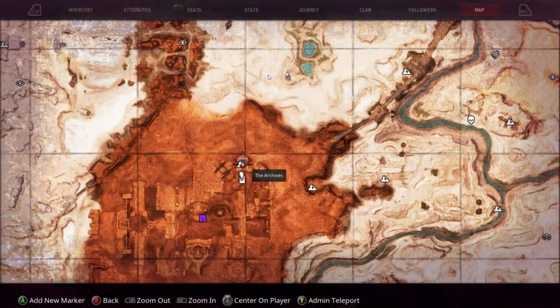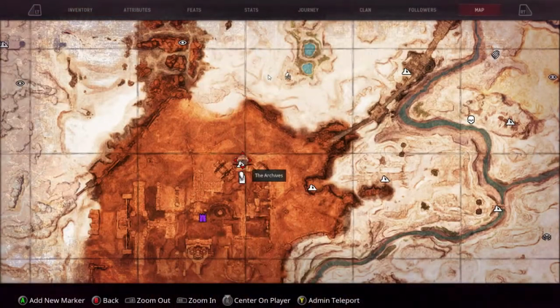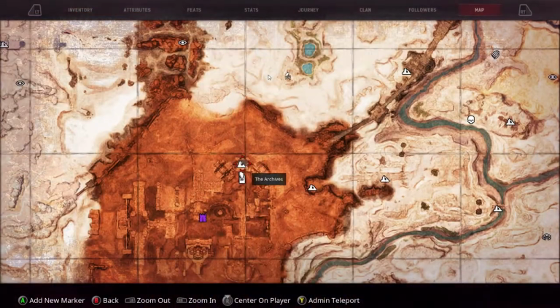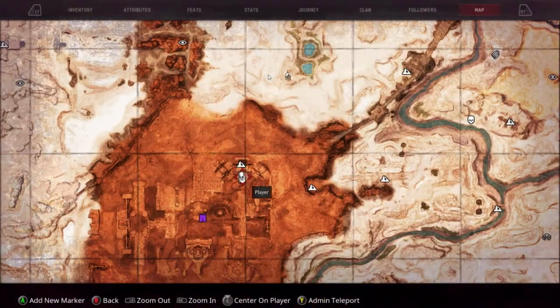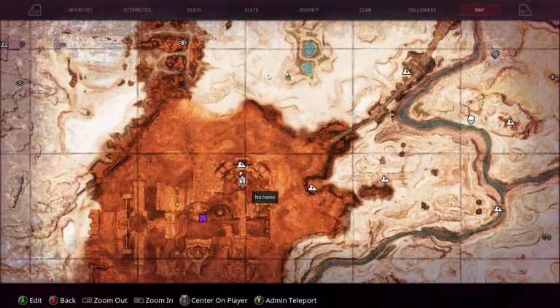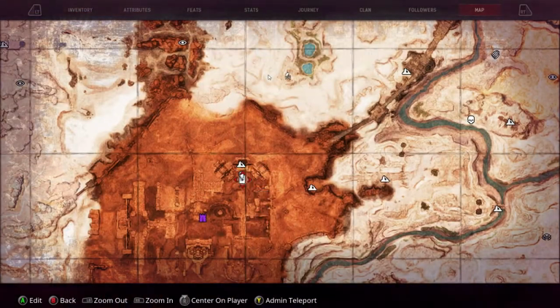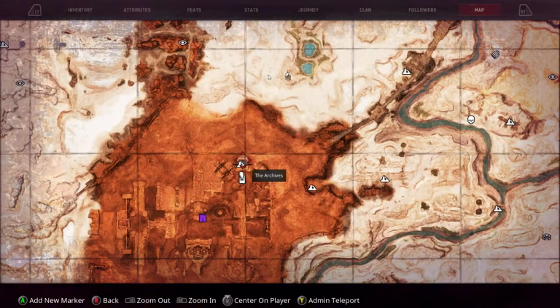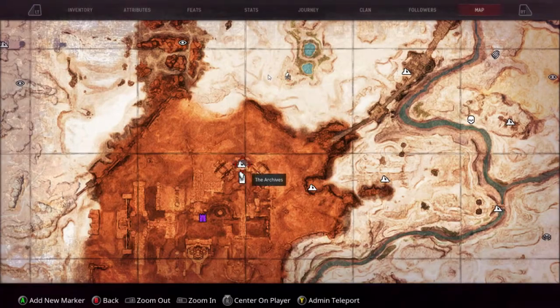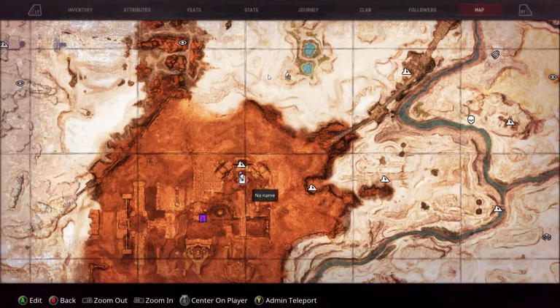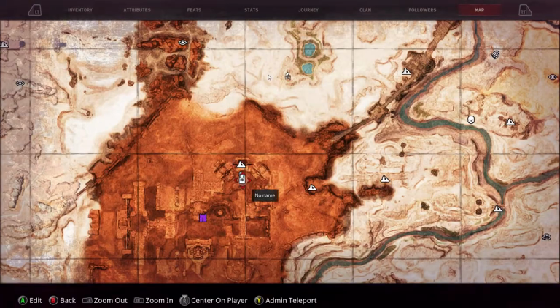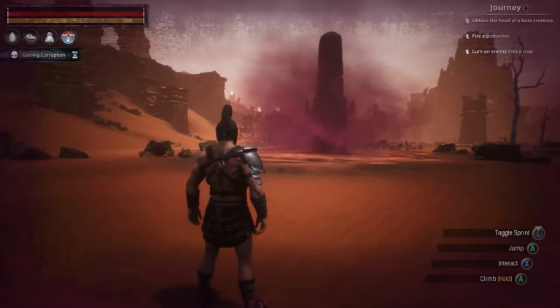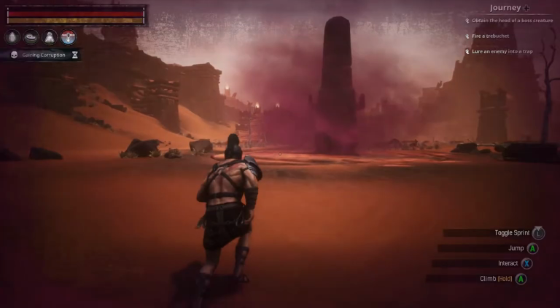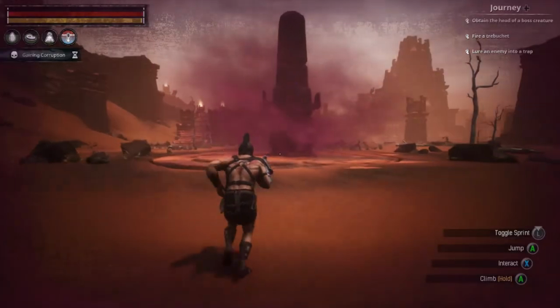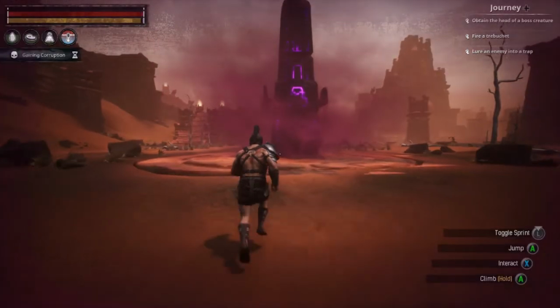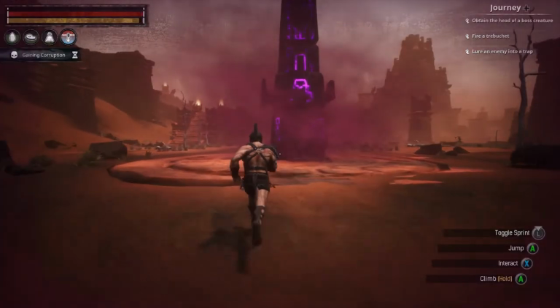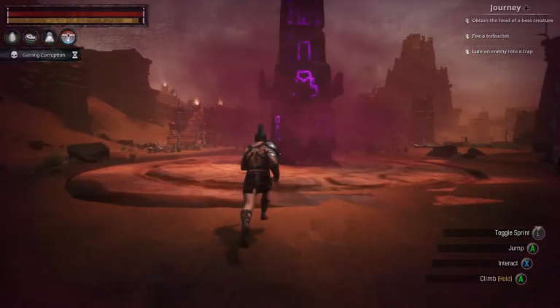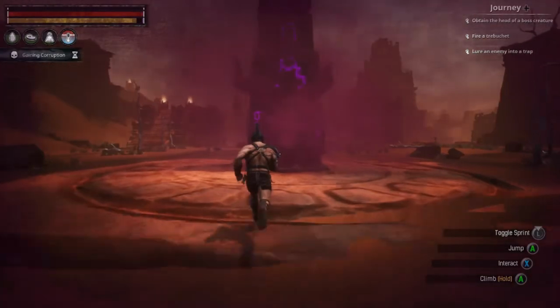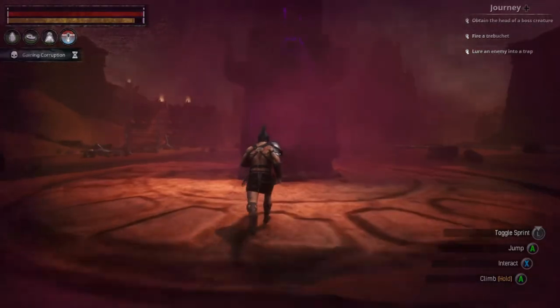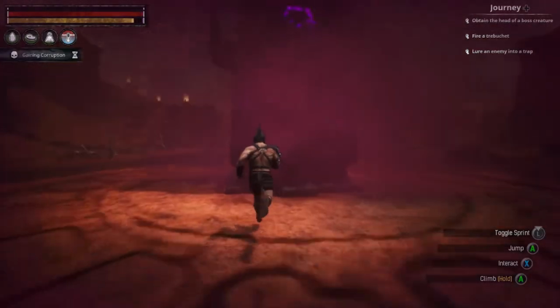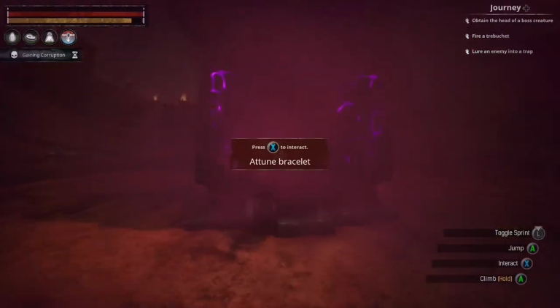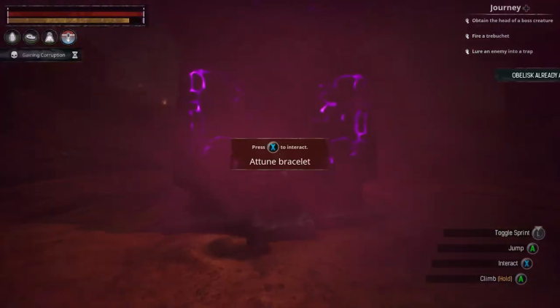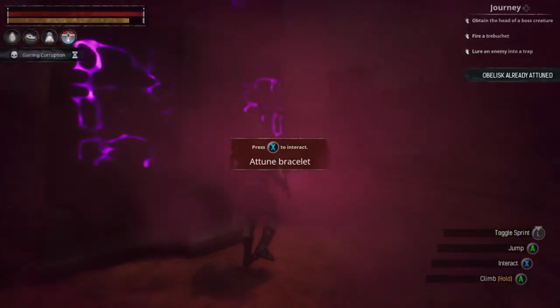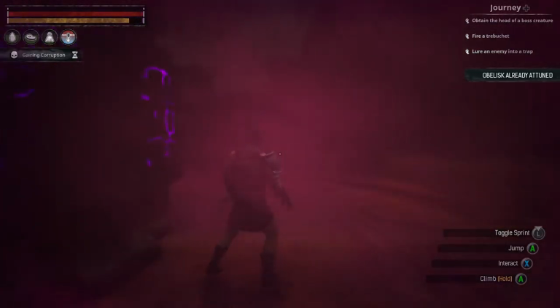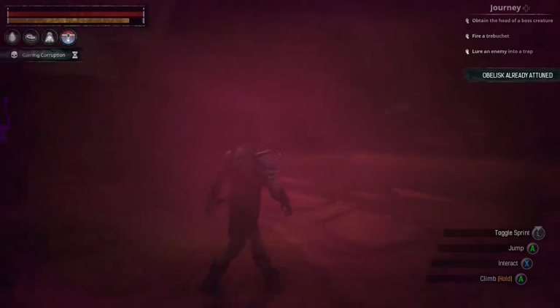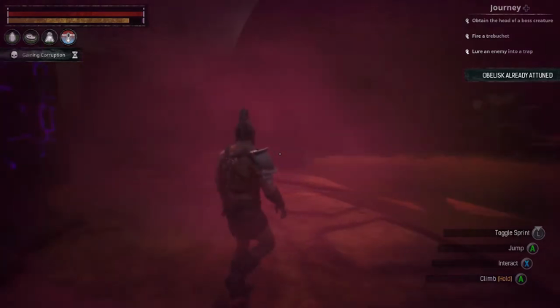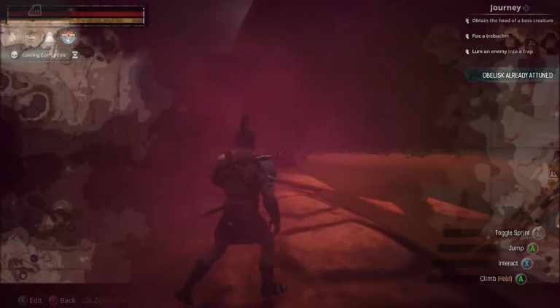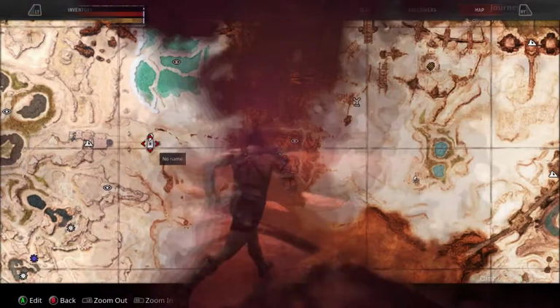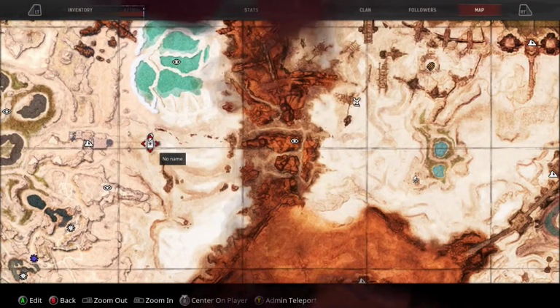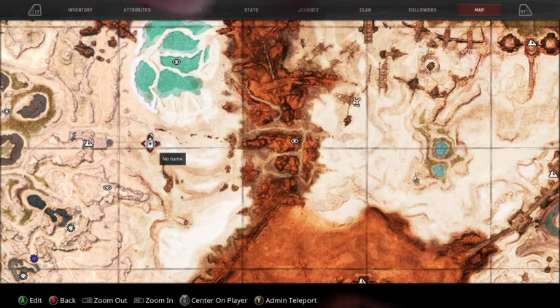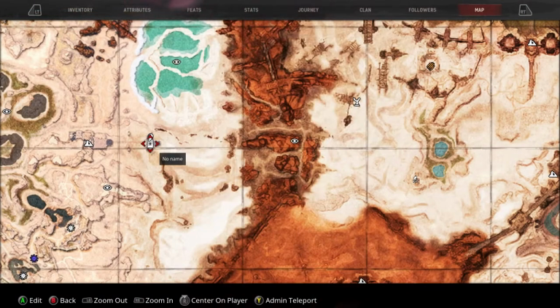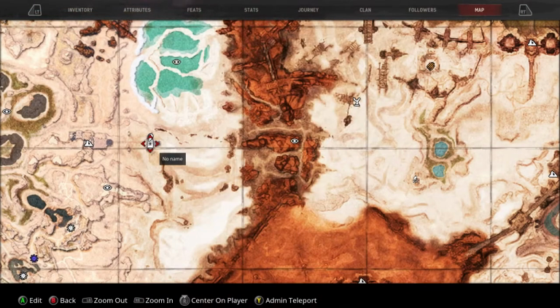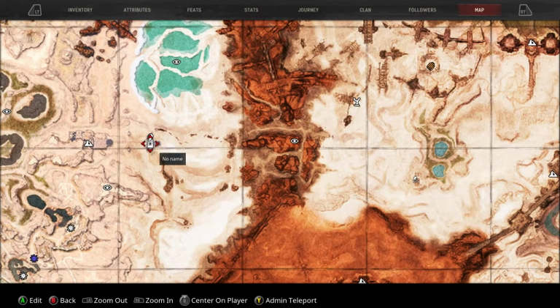The next one is going to be at the Unnamed City. We're going over that quickly because I just showed it before. Make sure you're attuning your bracelet when you run down here to get the map room so you don't have to come back.